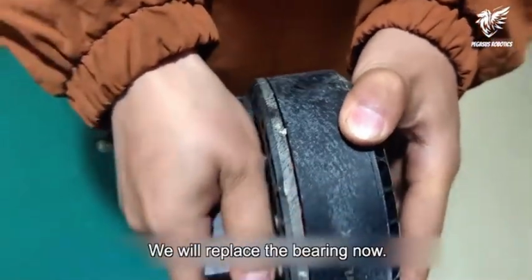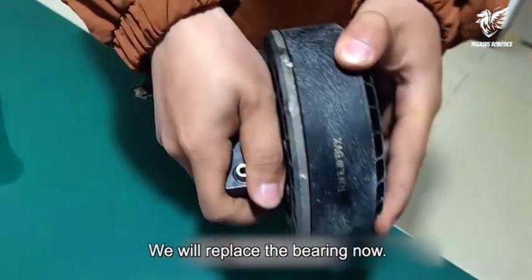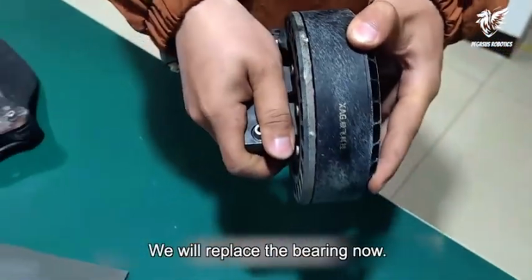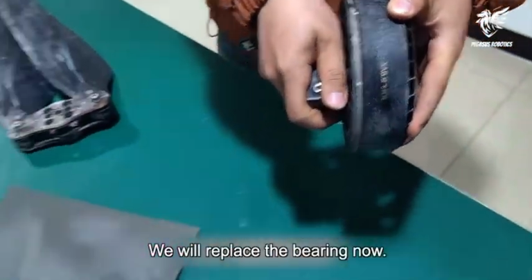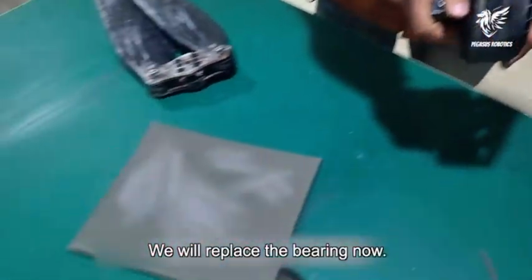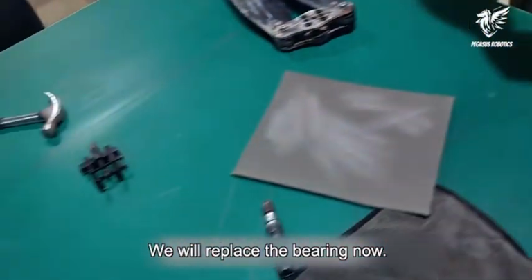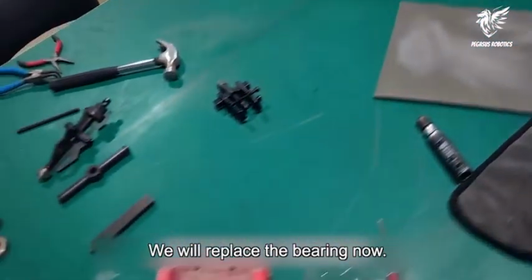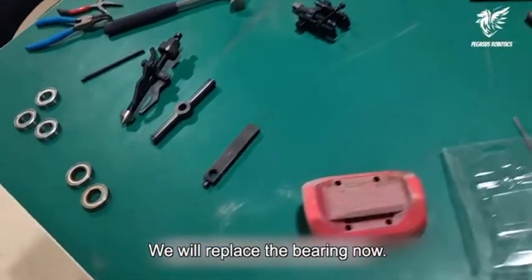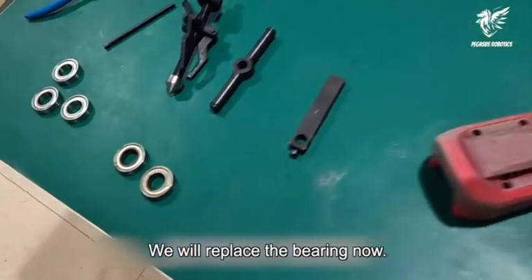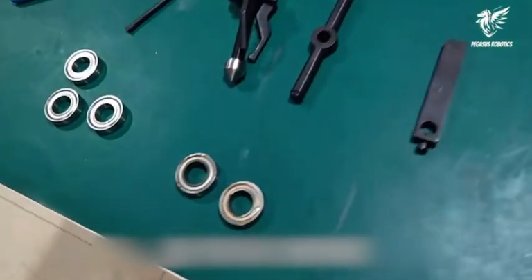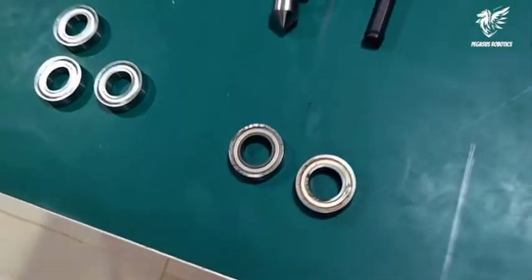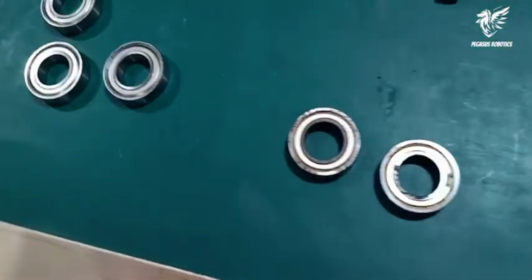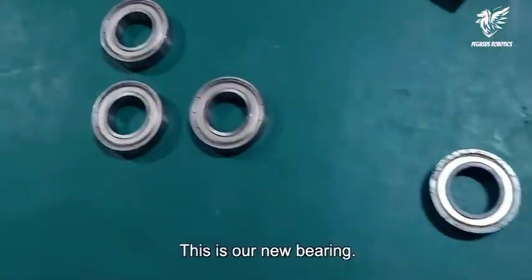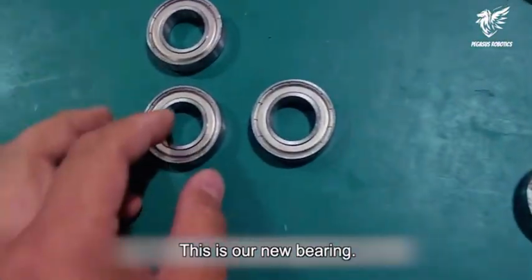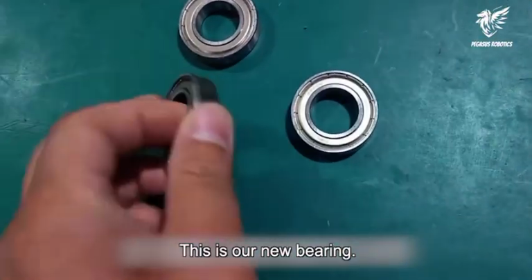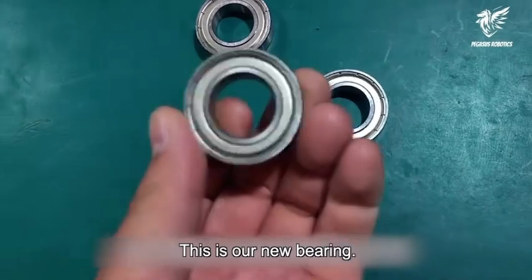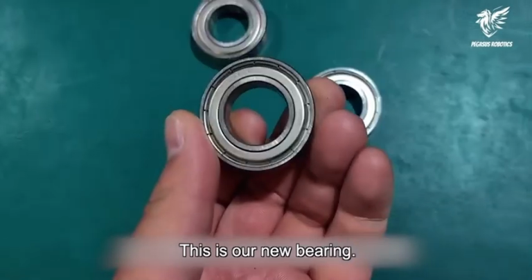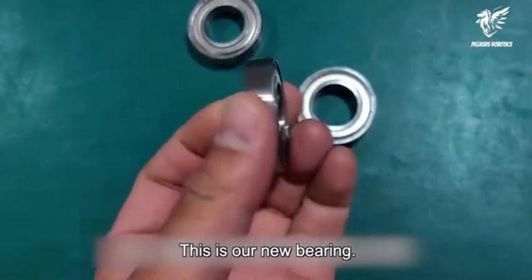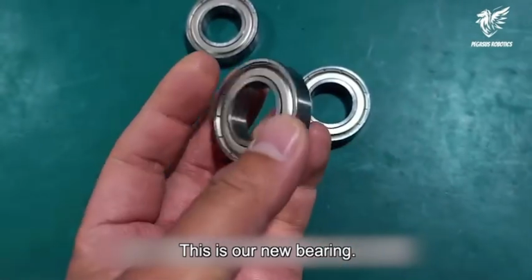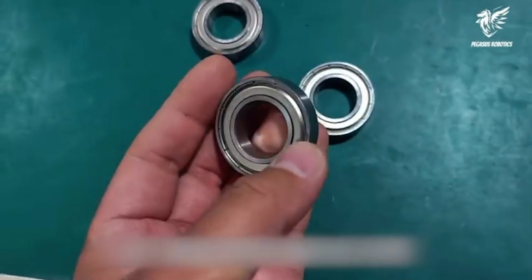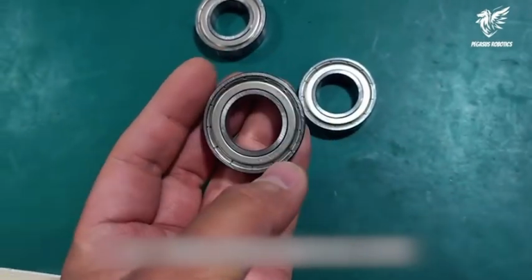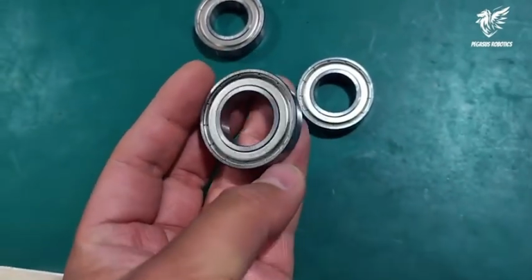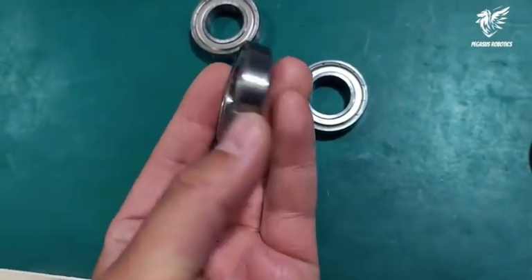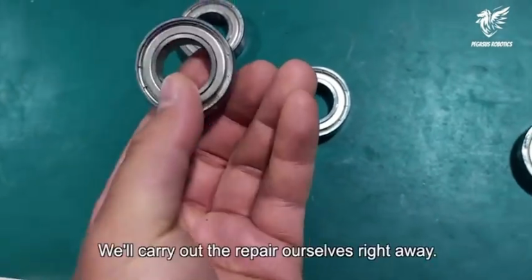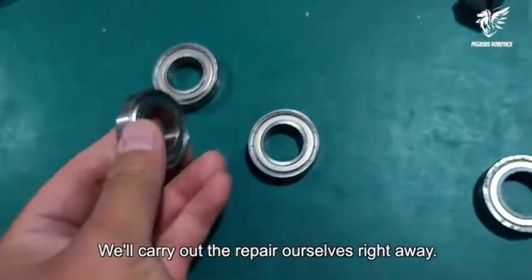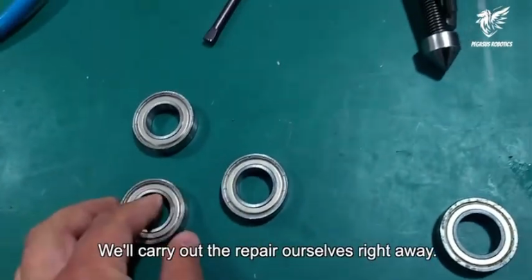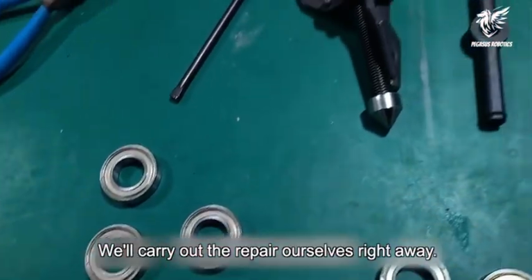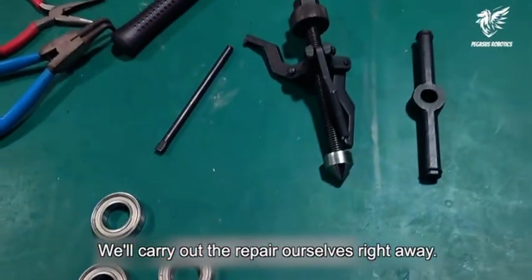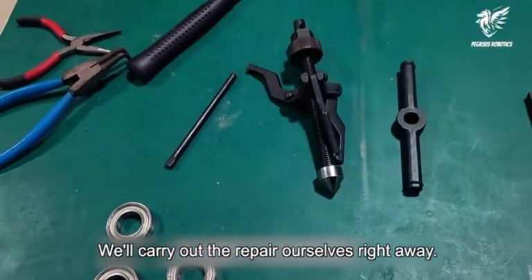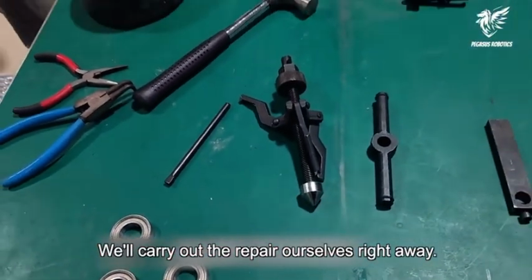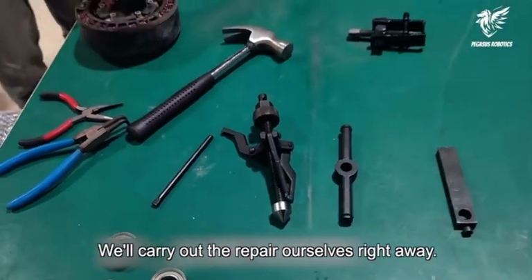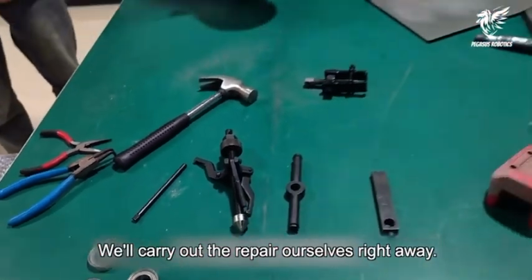We will replace the bearing now. This is our new bearing. We'll carry out the repair ourselves right away.